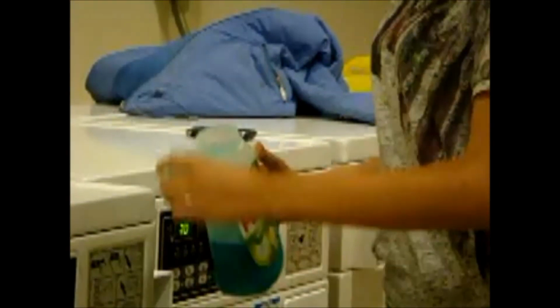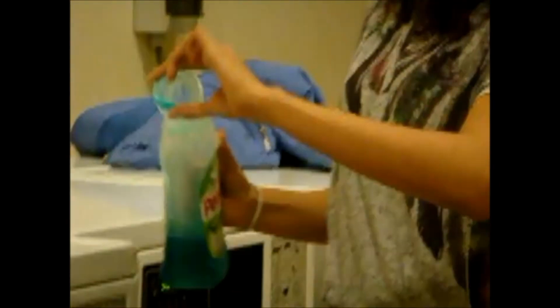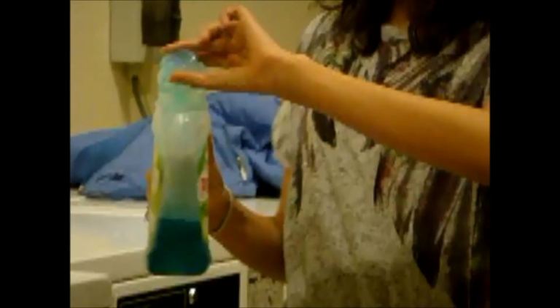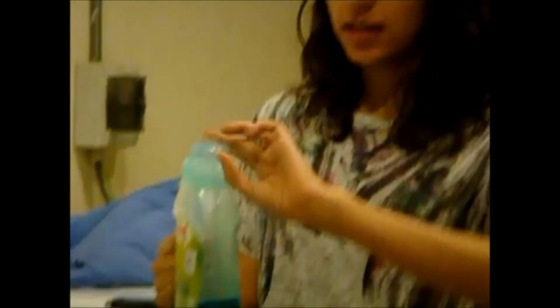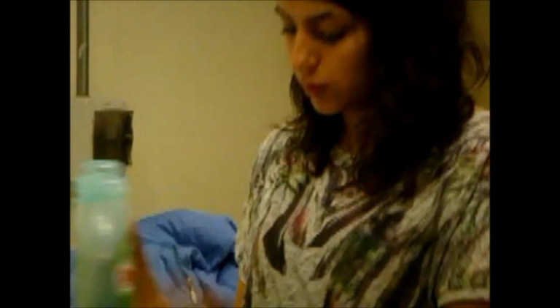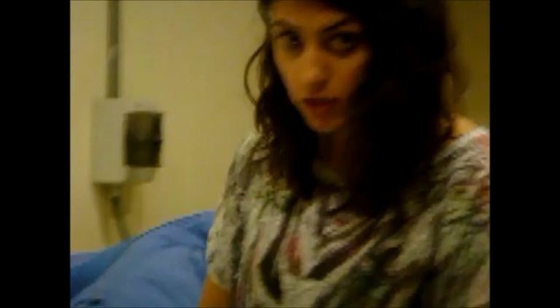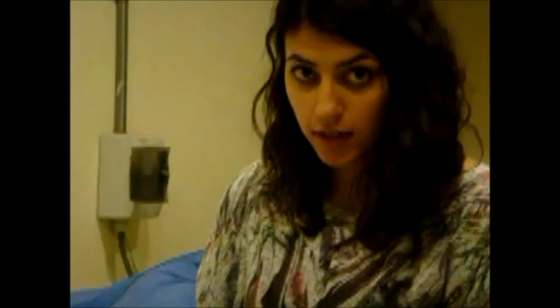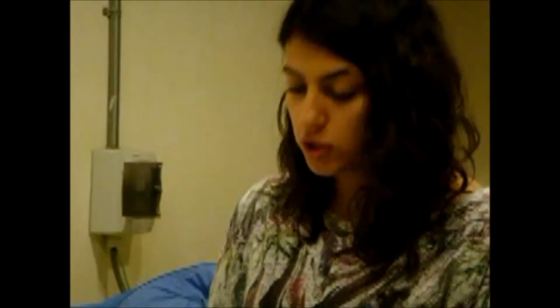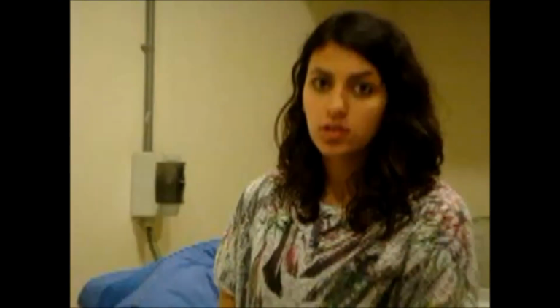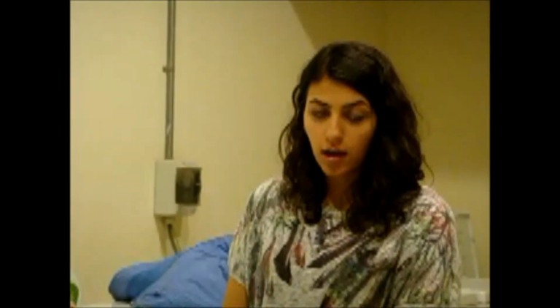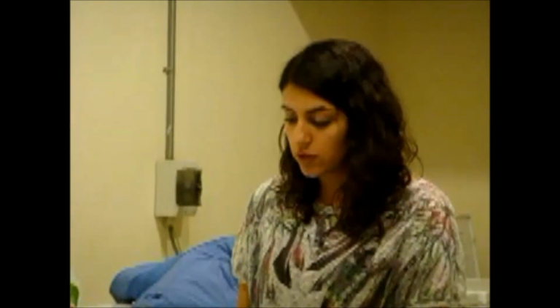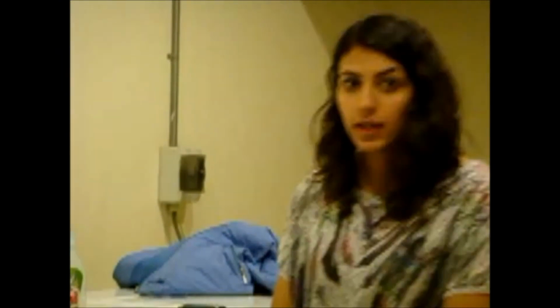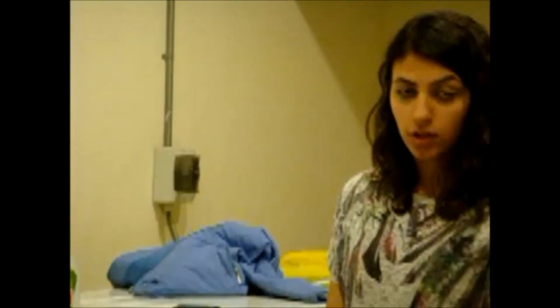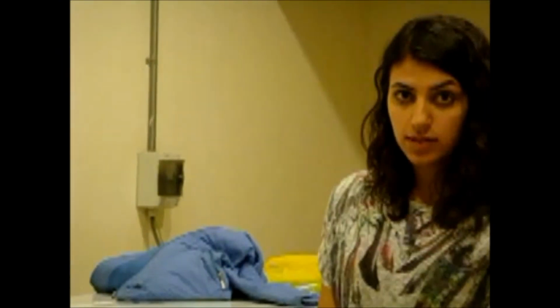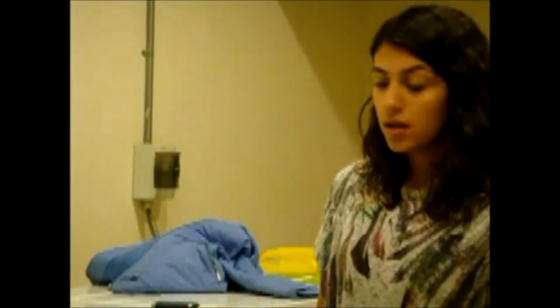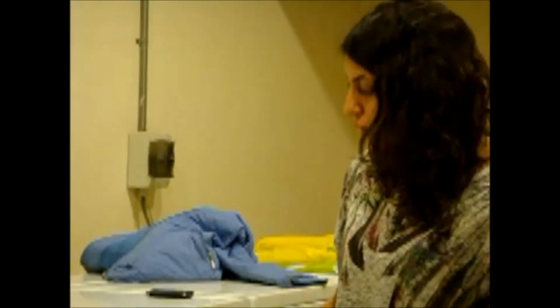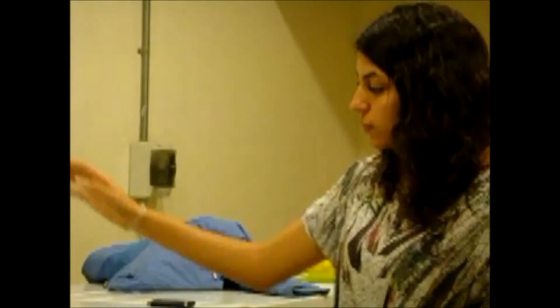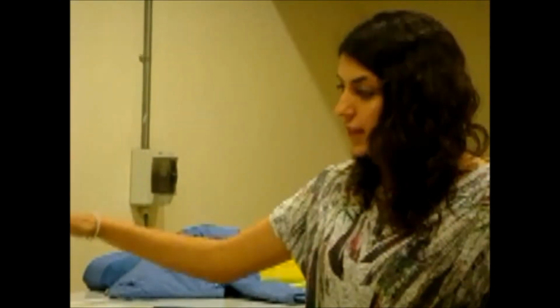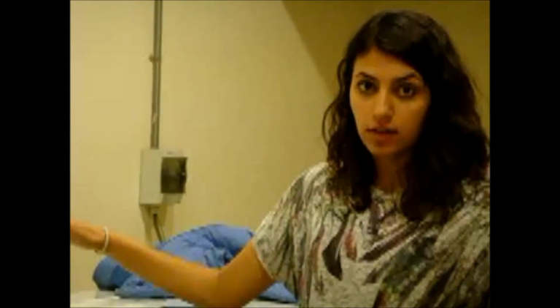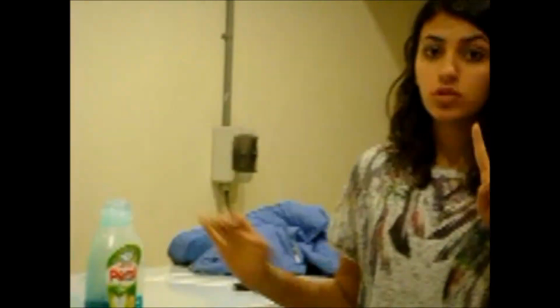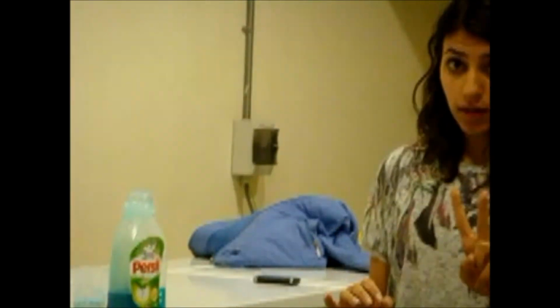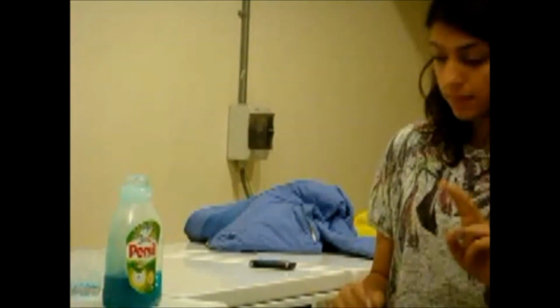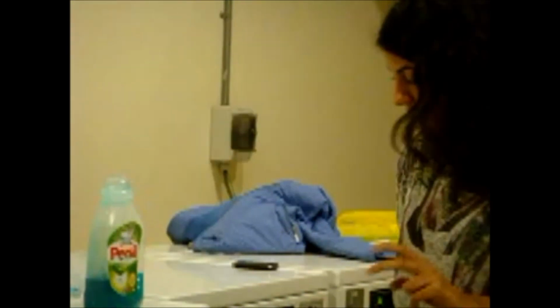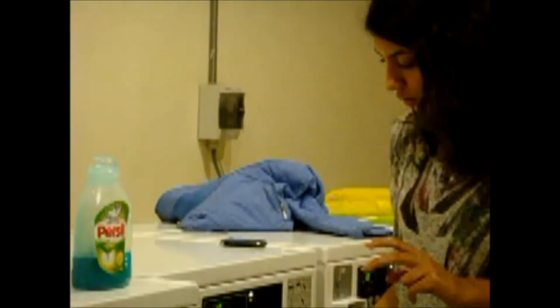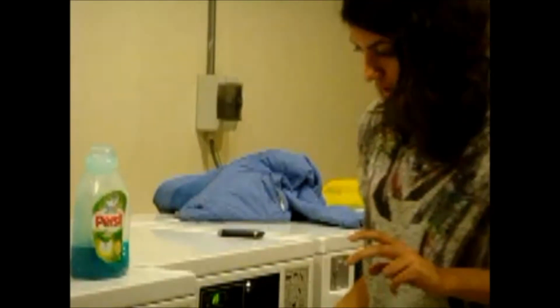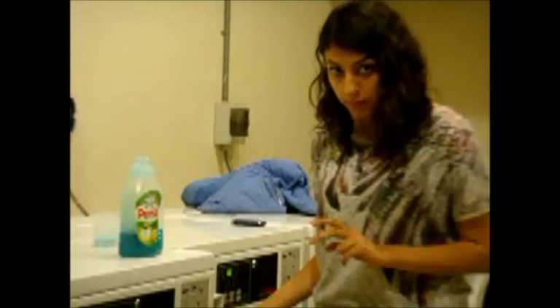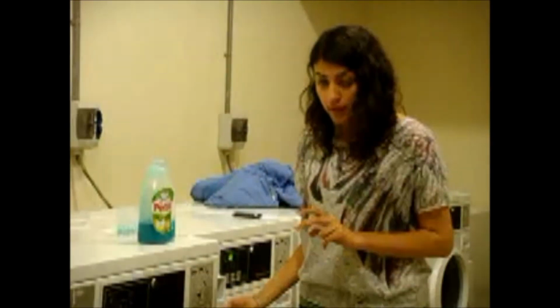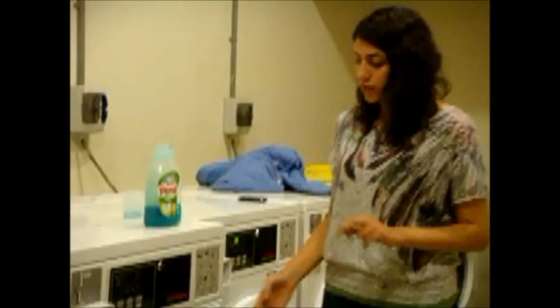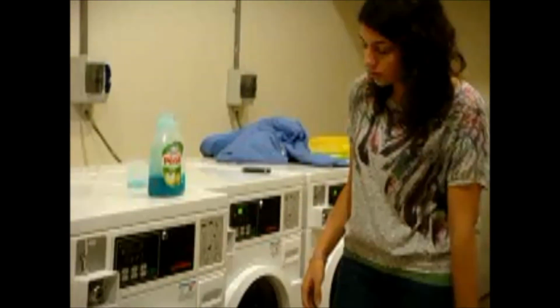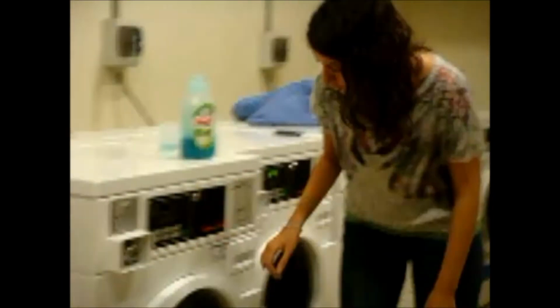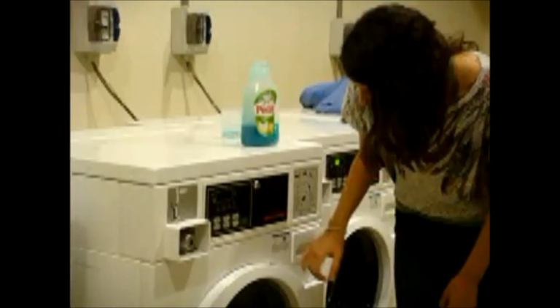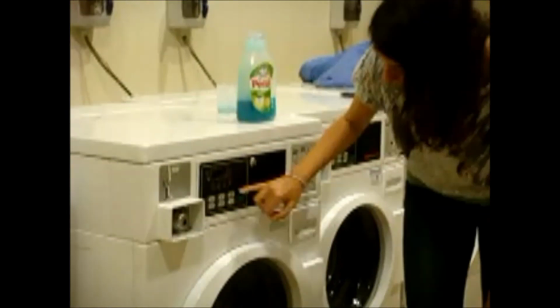It is important to understand that if you put too much detergent in, the machine will just close up and you still won't get clean clothes. So you have to put the right amount. And then you close it up and you start the washing machine.